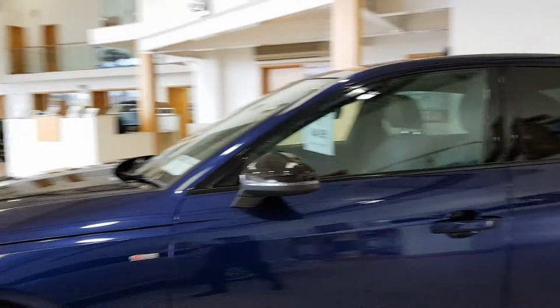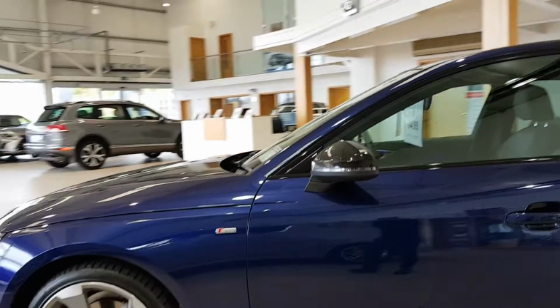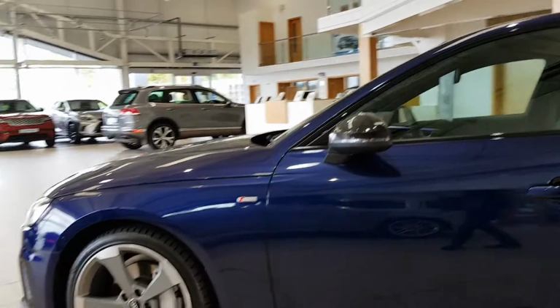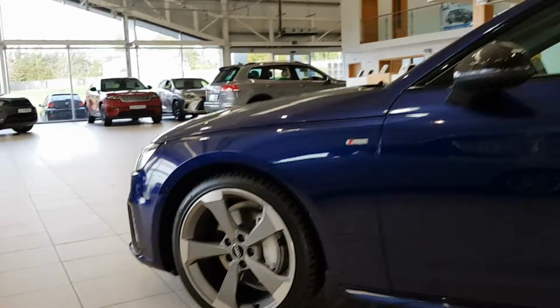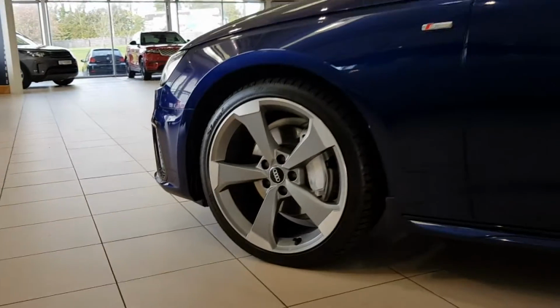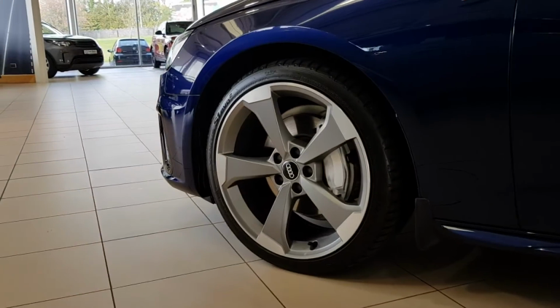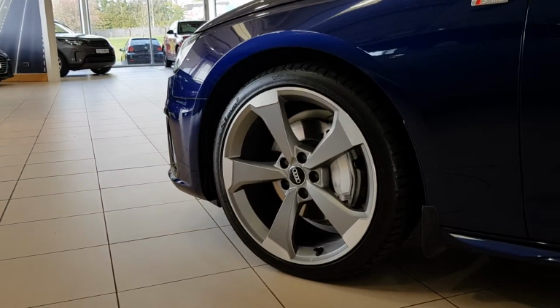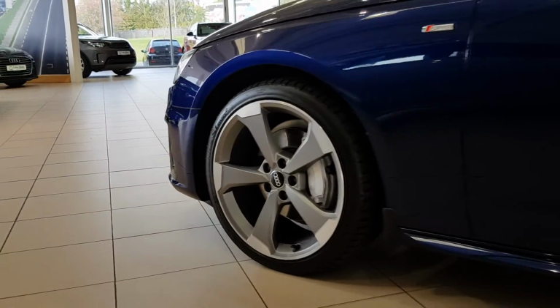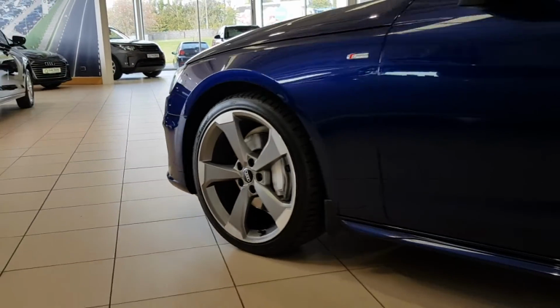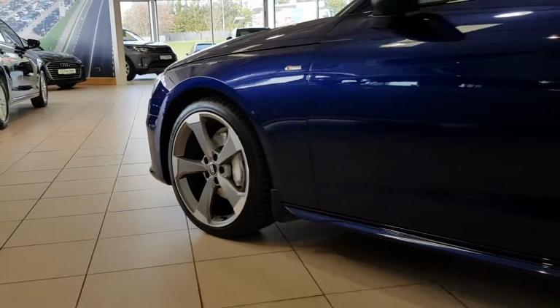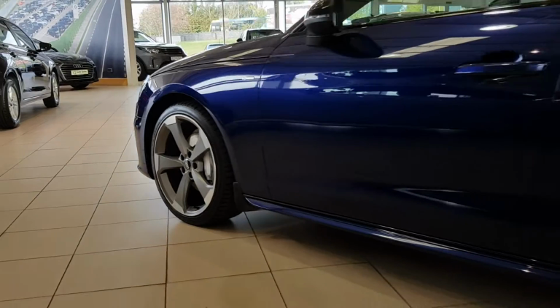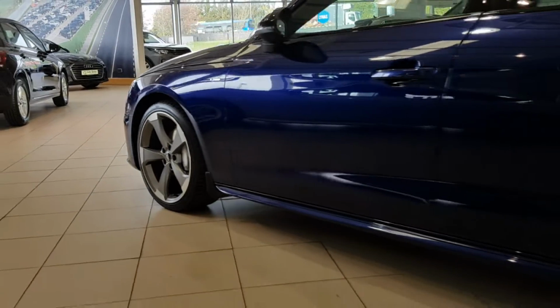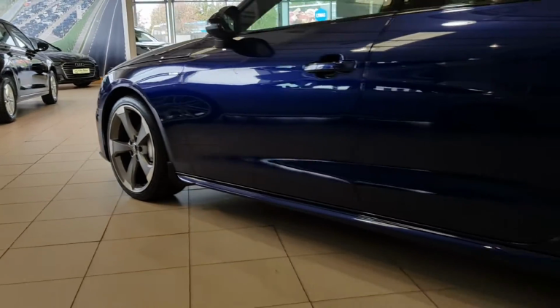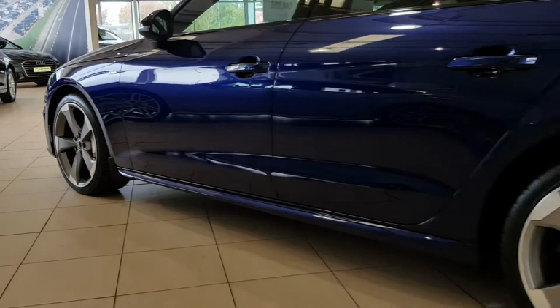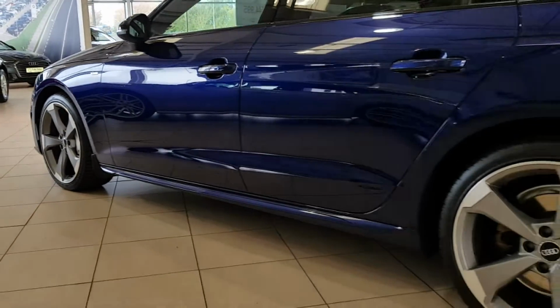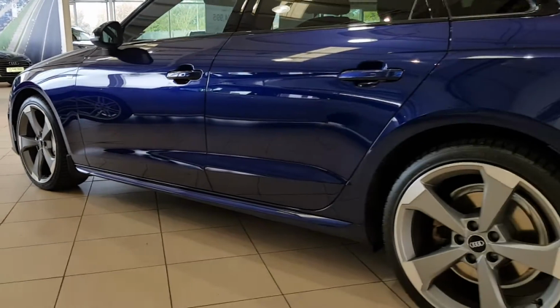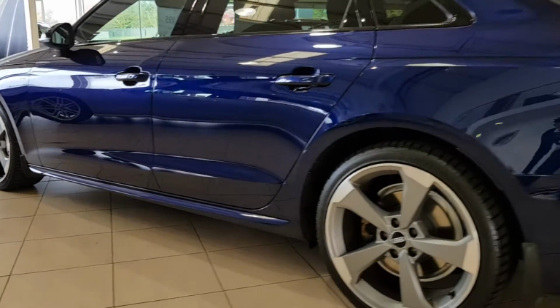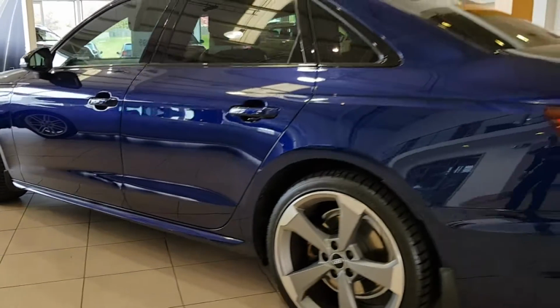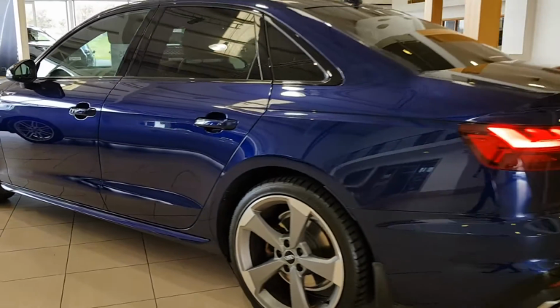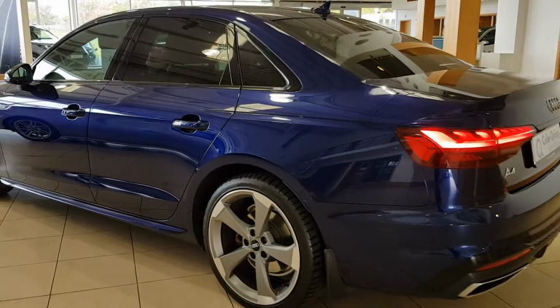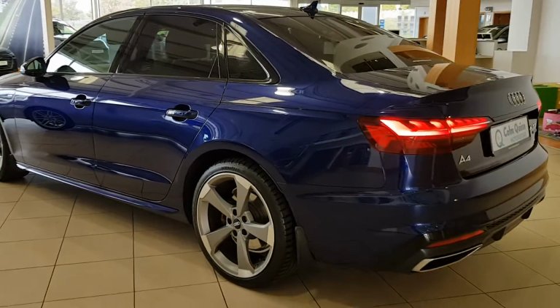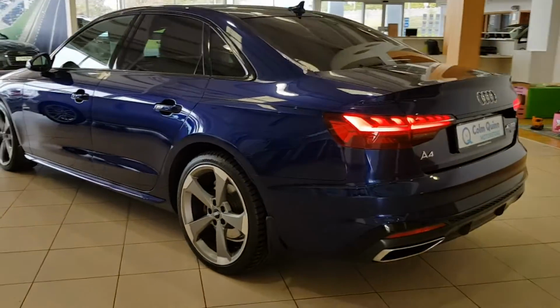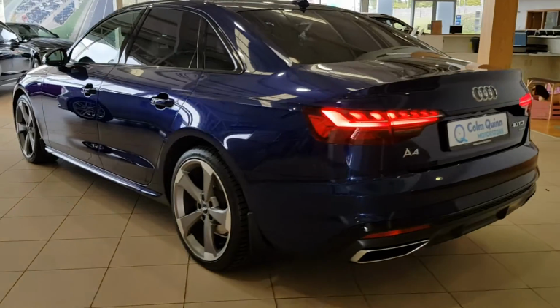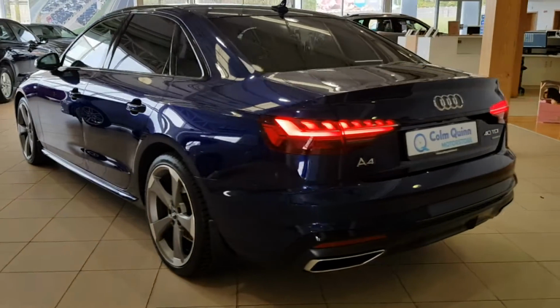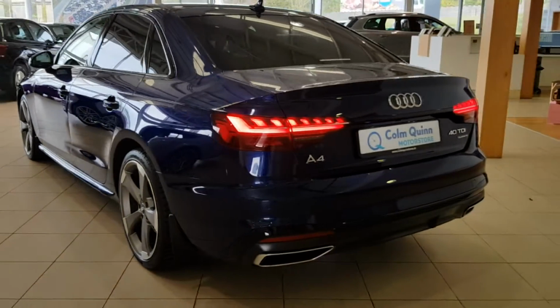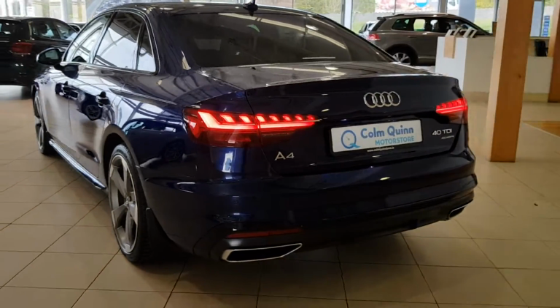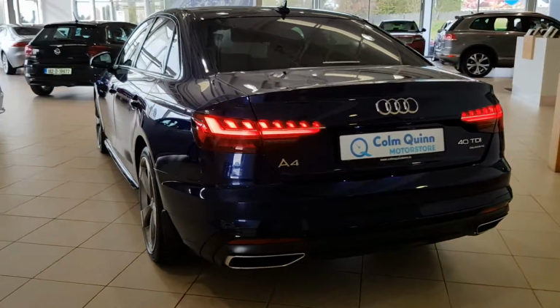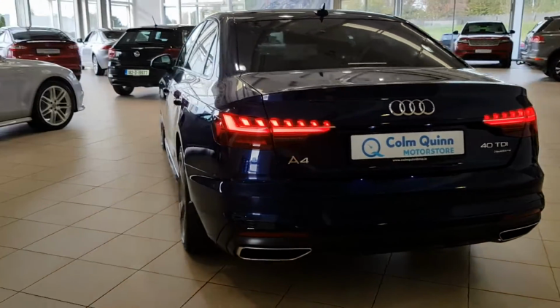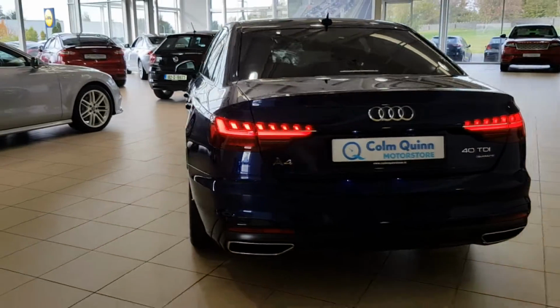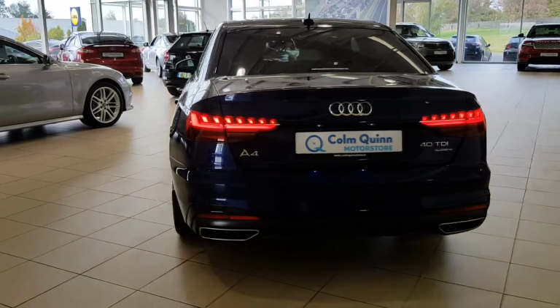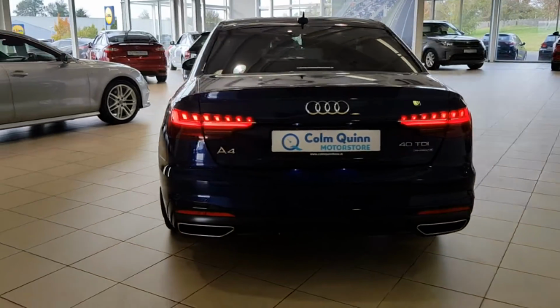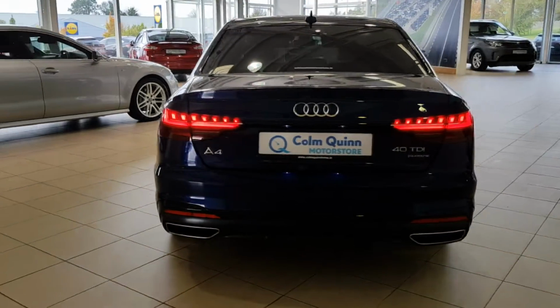This particular car is sitting on upgraded diamond-cut alloys. It's also a Quattro, which is great for the winter, finished in a dark blue metallic.